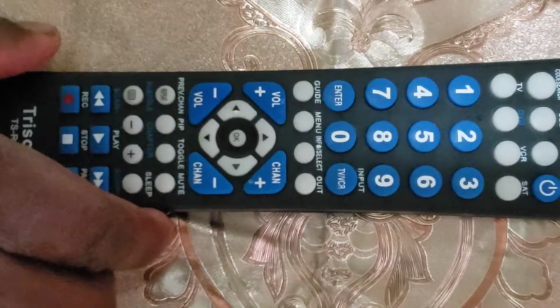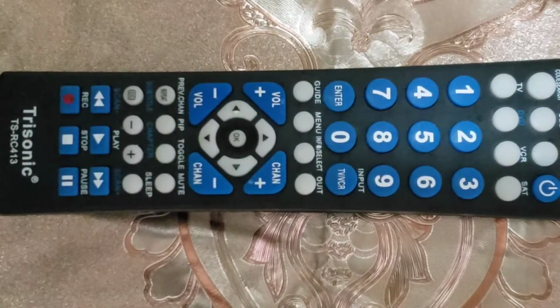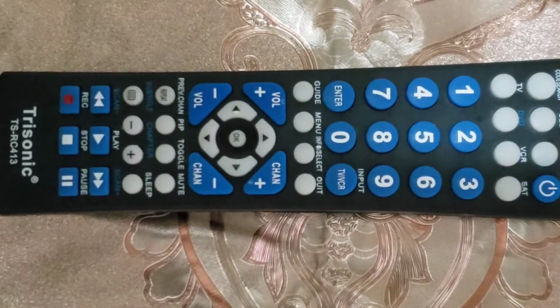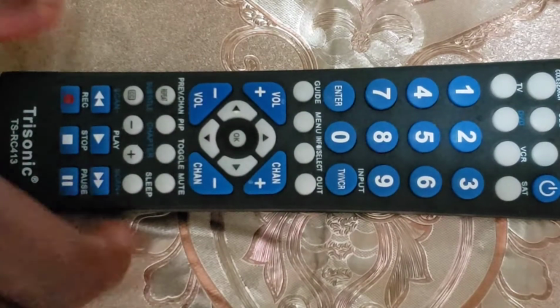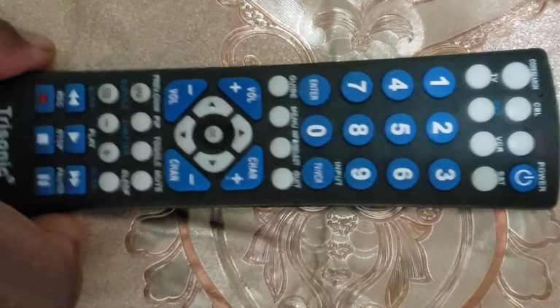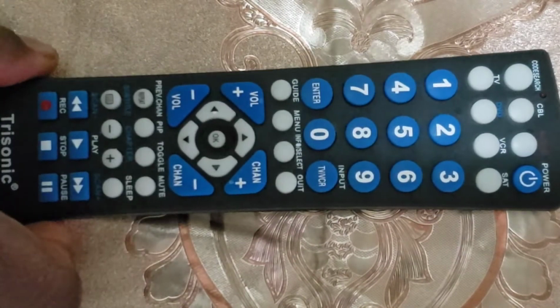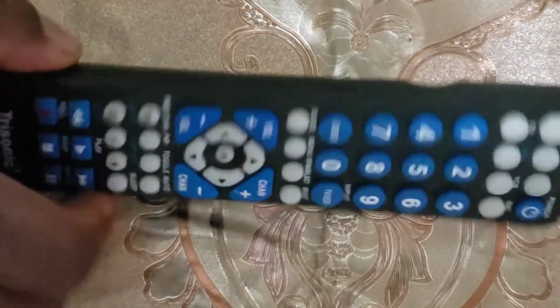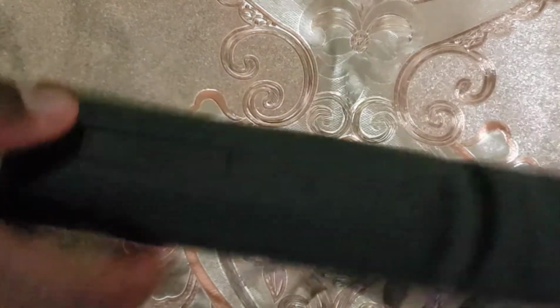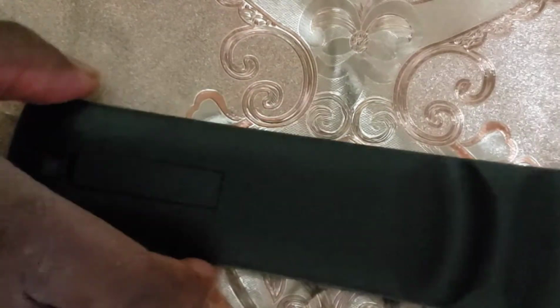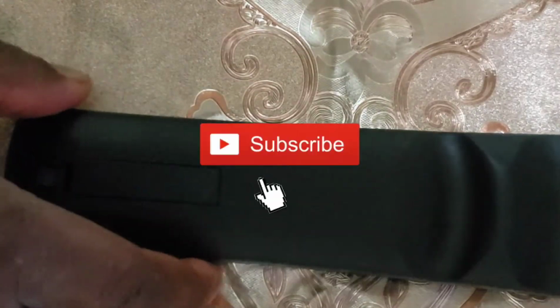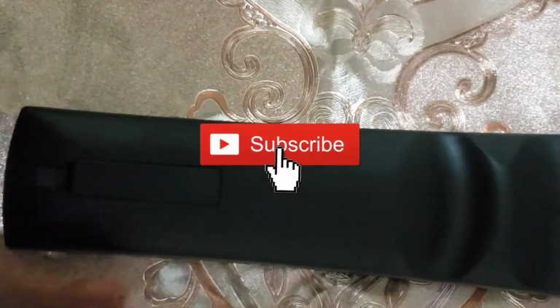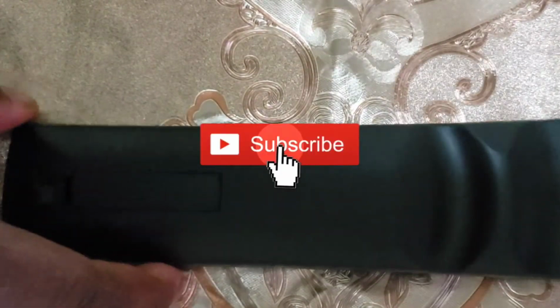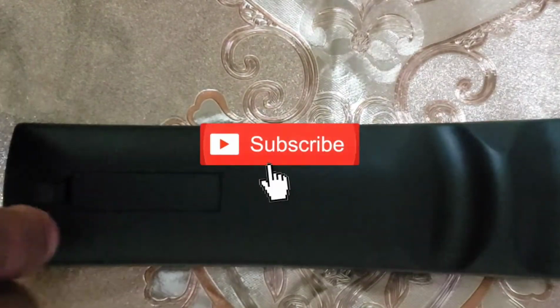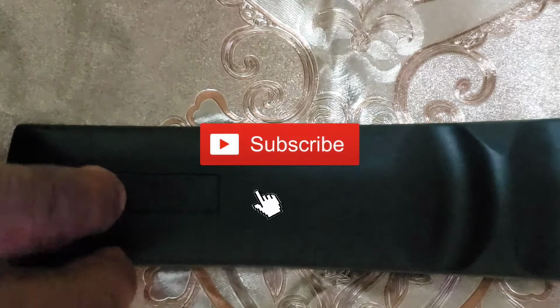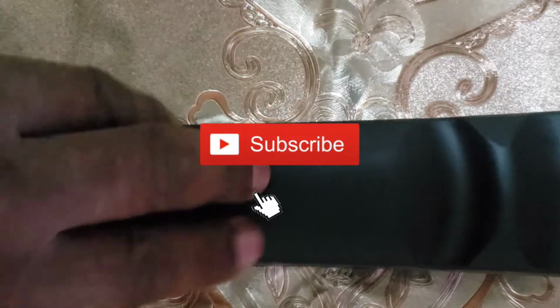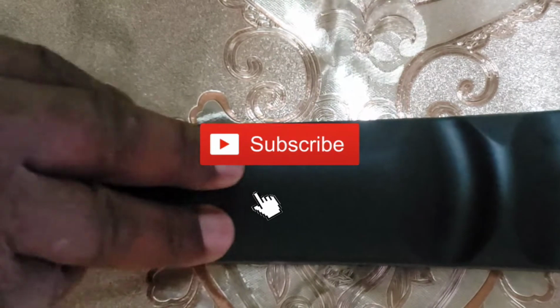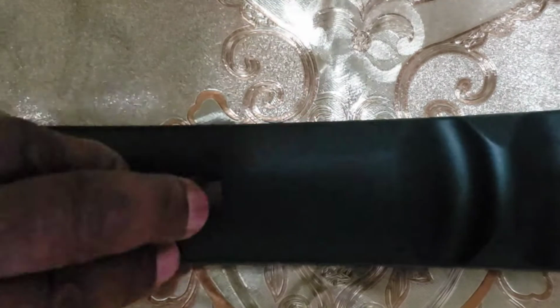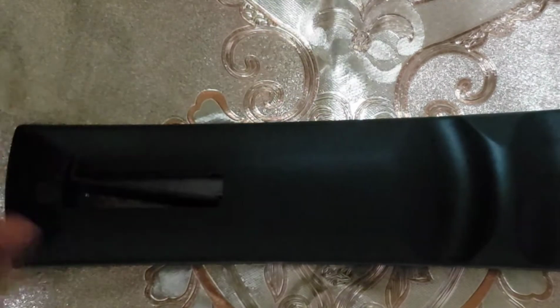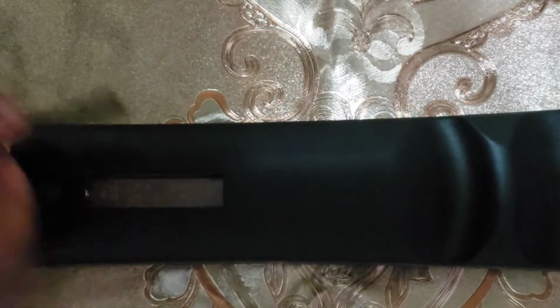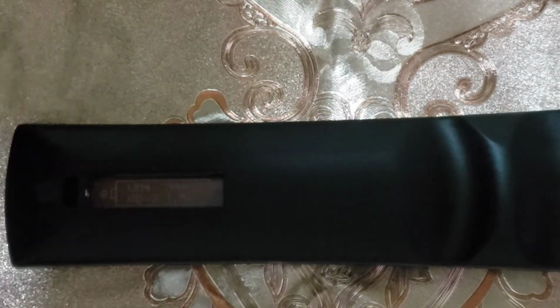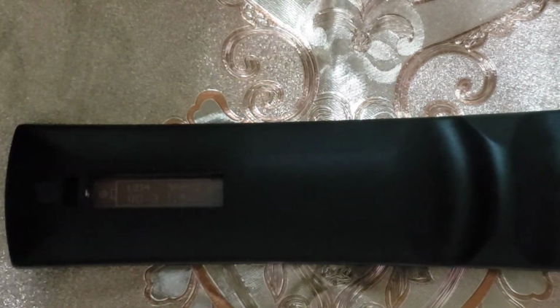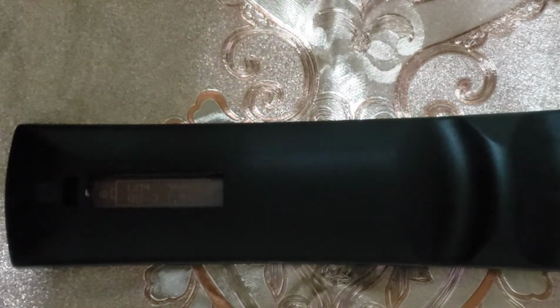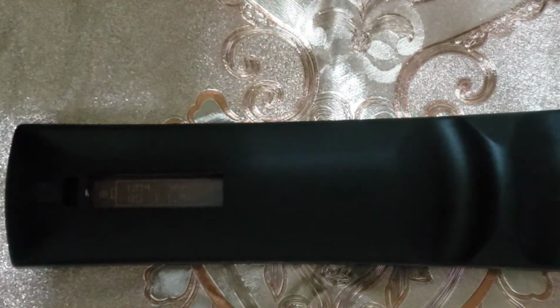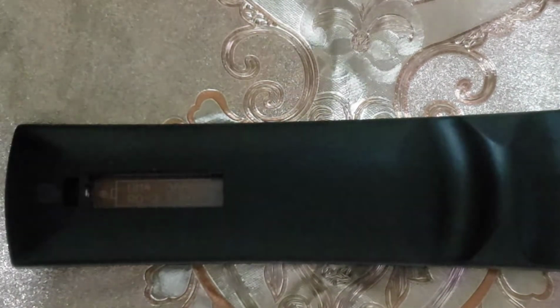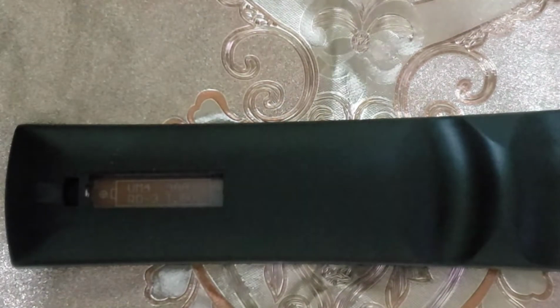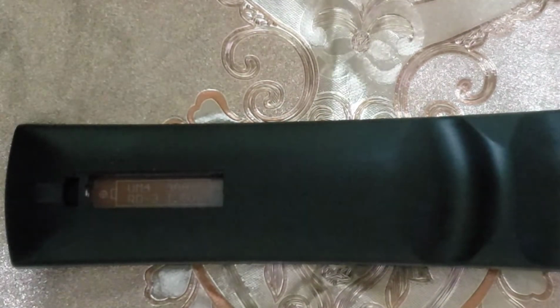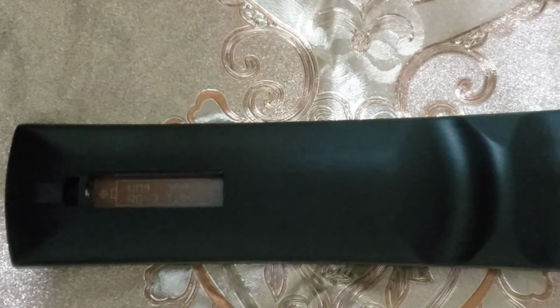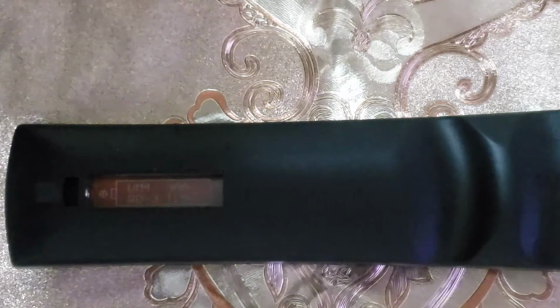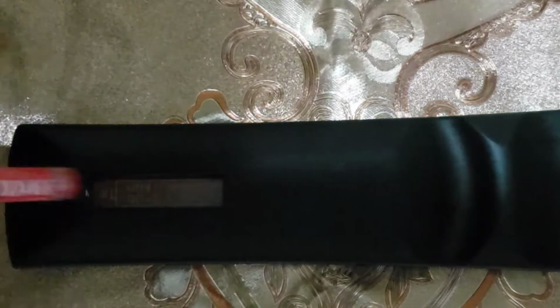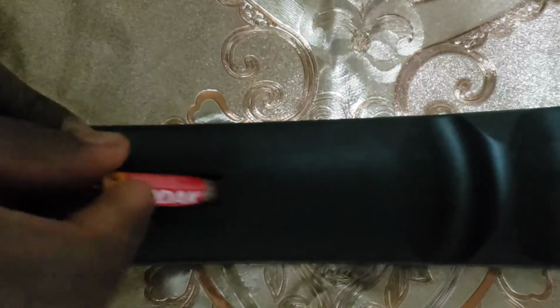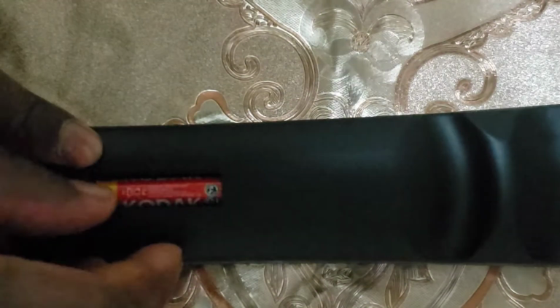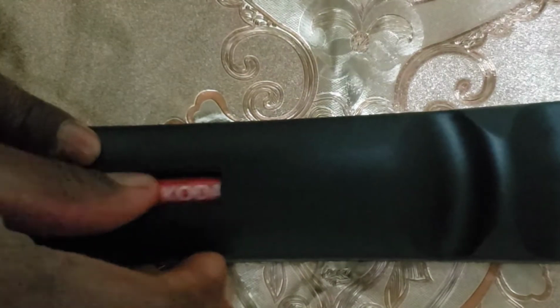Welcome to How To Do Topics channel. If you are new here, consider subscribing. In this video, we are going to take a look at how to program the Trisonic DSRC 413 Universal Remote Control in two different methods.